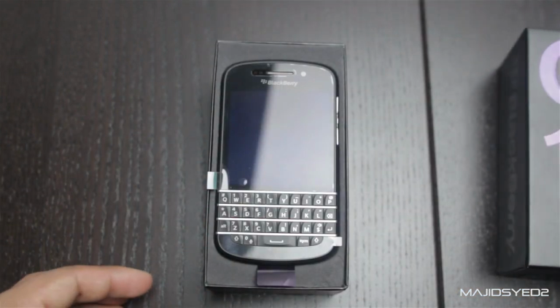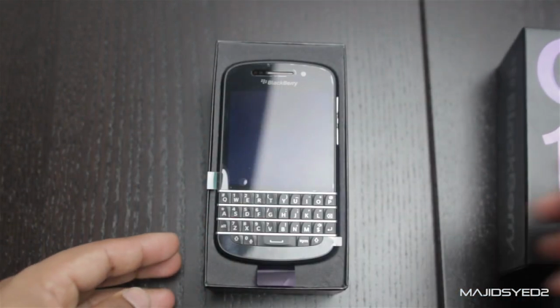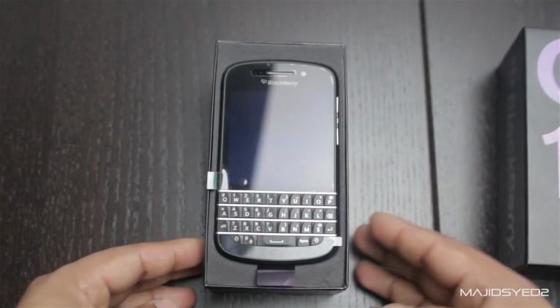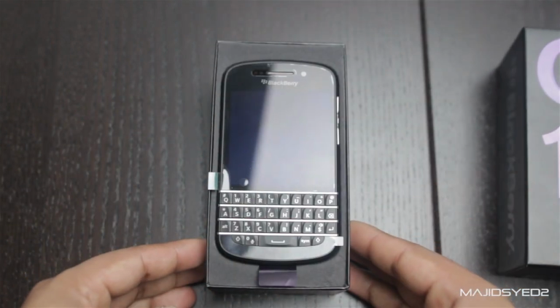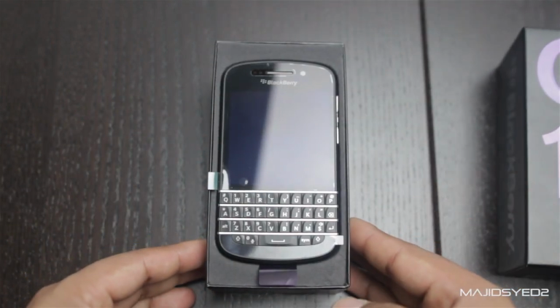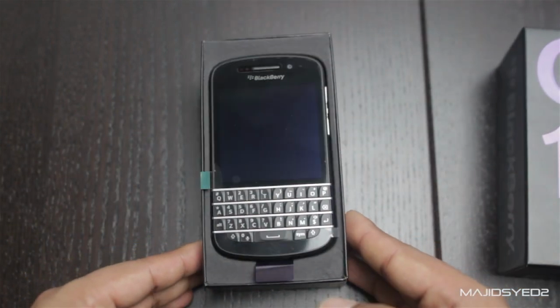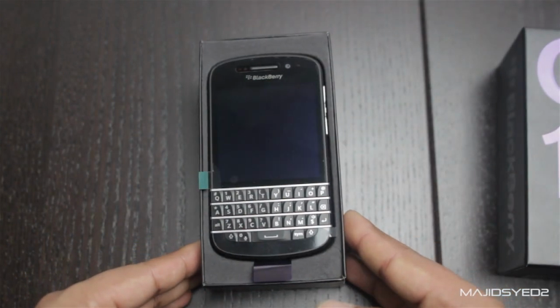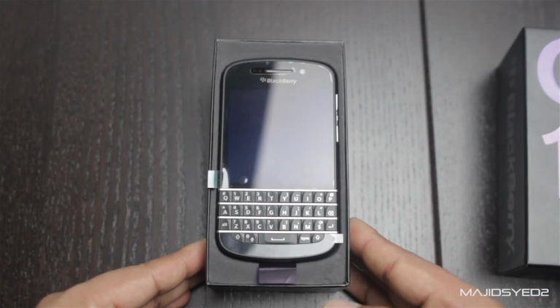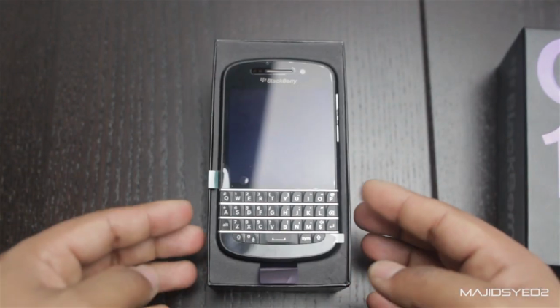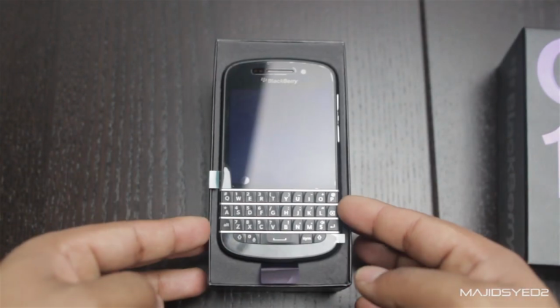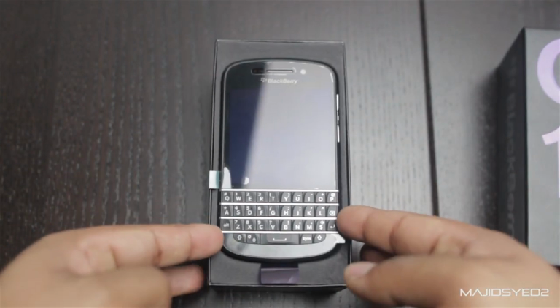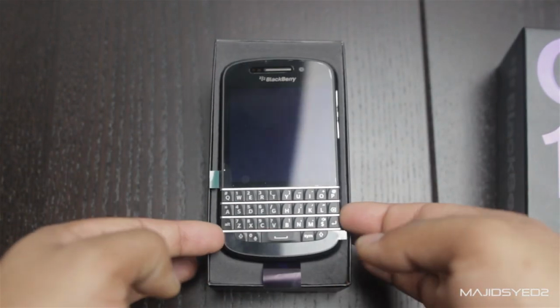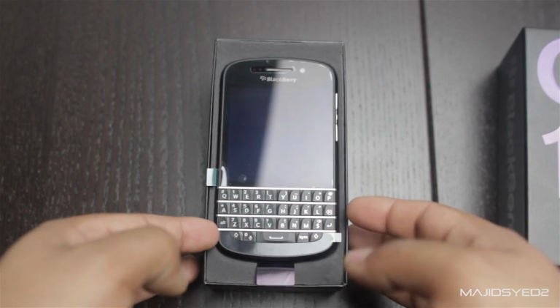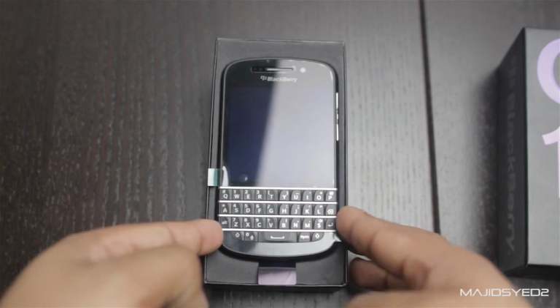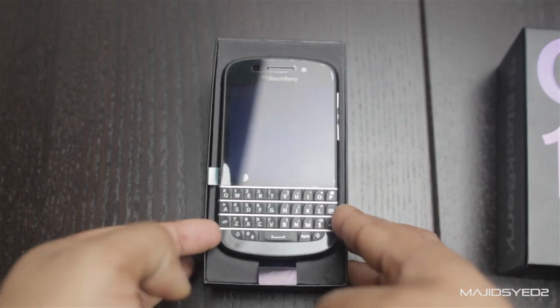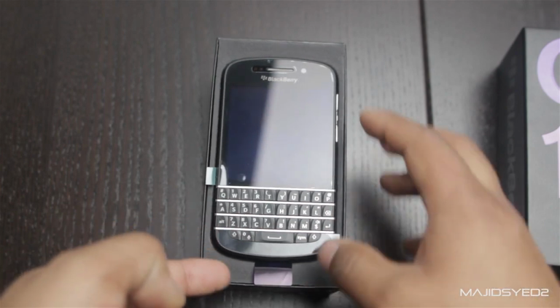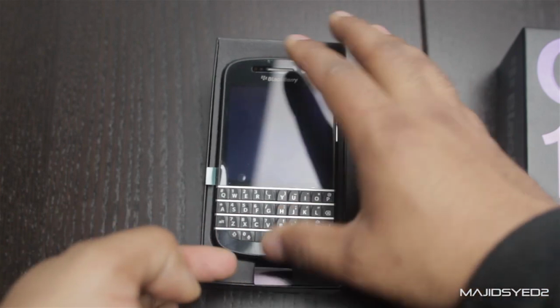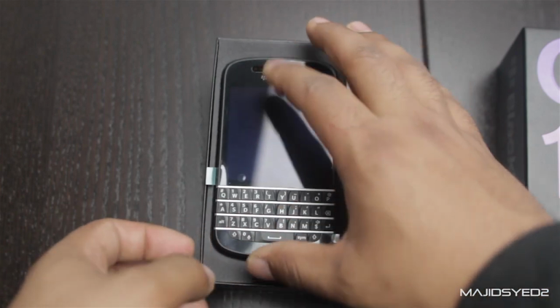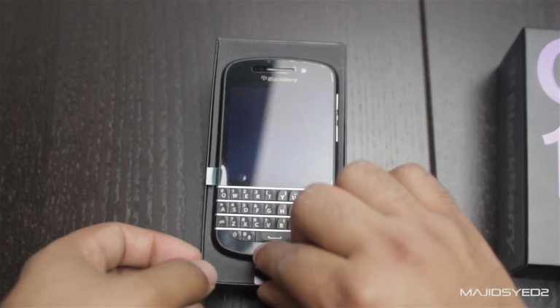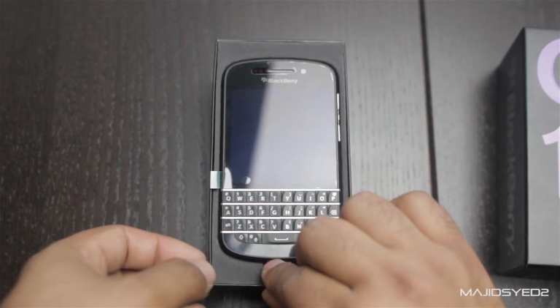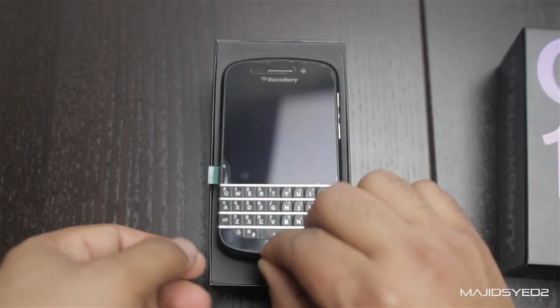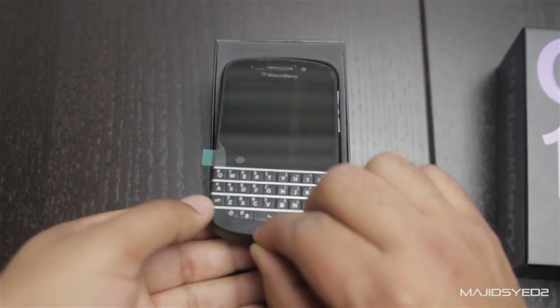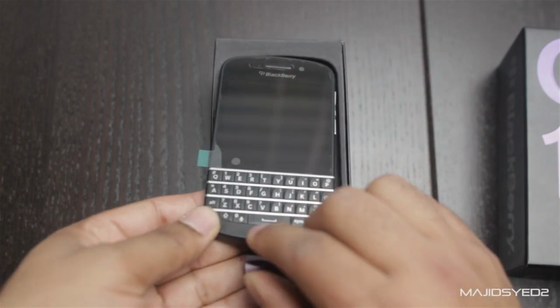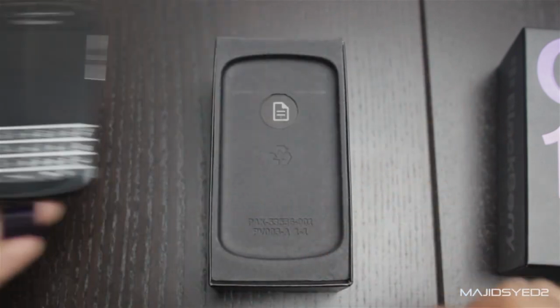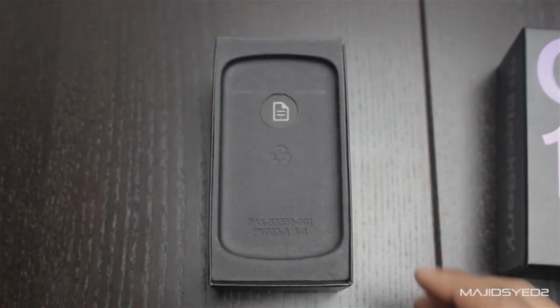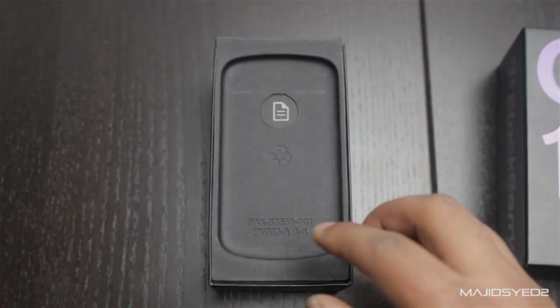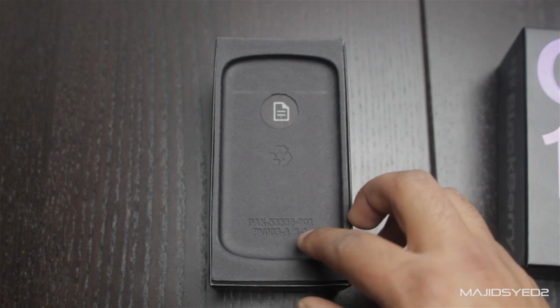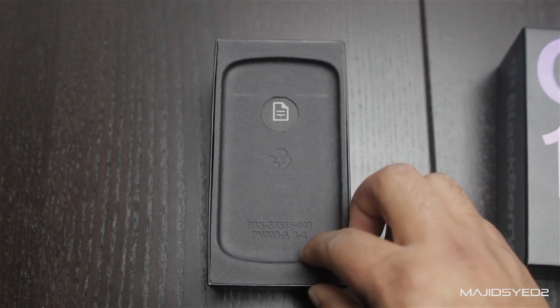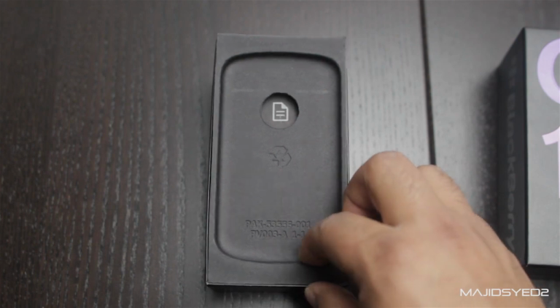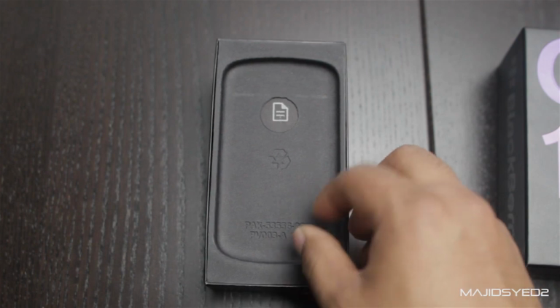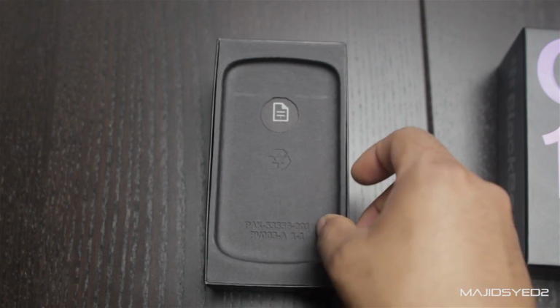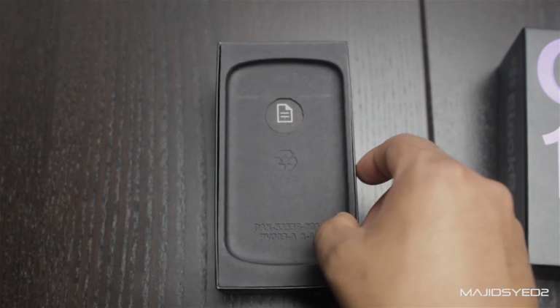So there you have it — the BlackBerry Q10 with its 3.1-inch screen and the QWERTY keyboard. But before we look at the phone, we're going to take a look and see what it actually comes with.